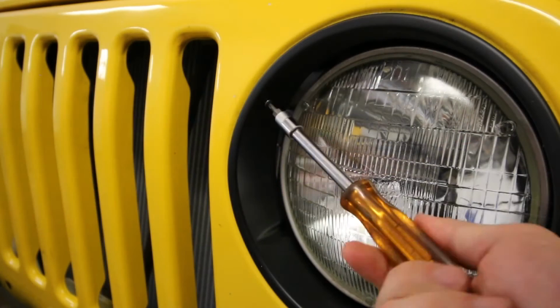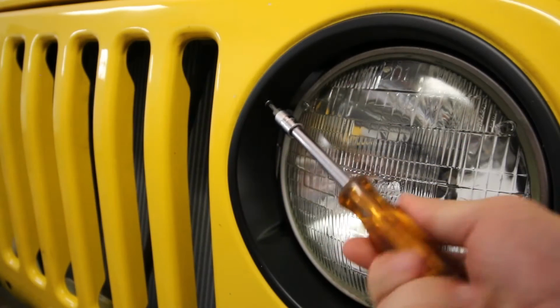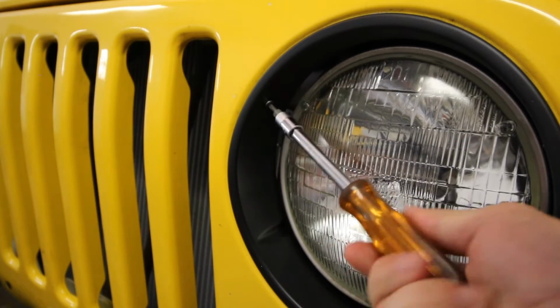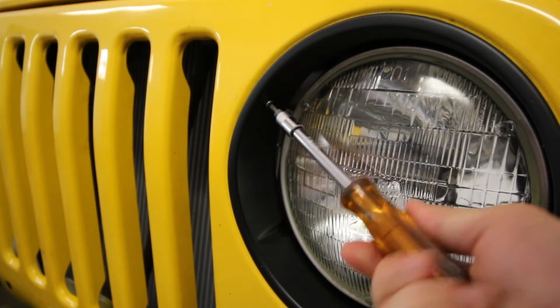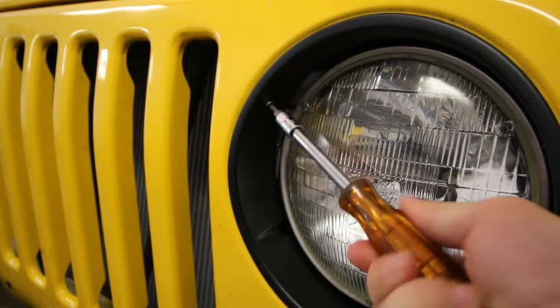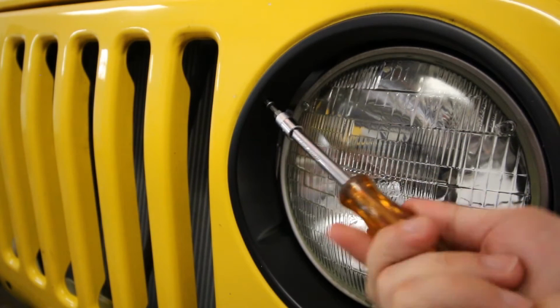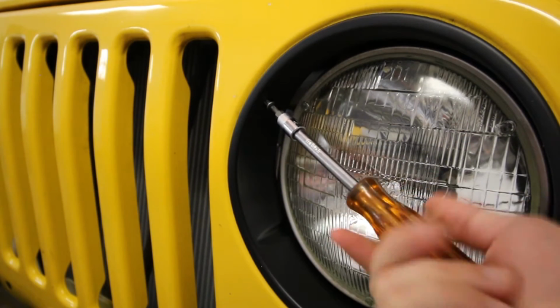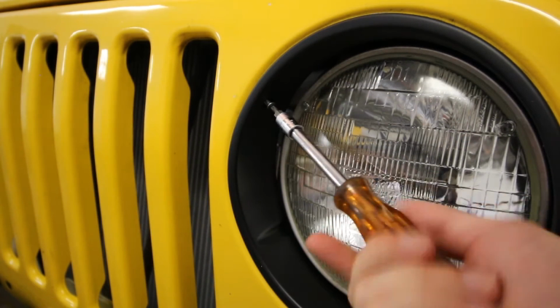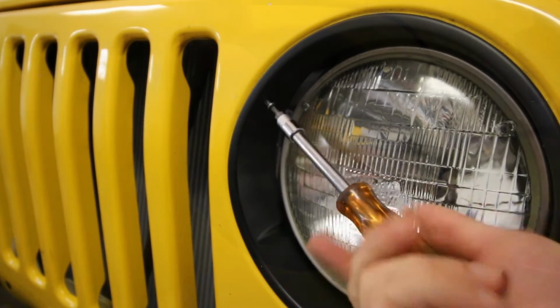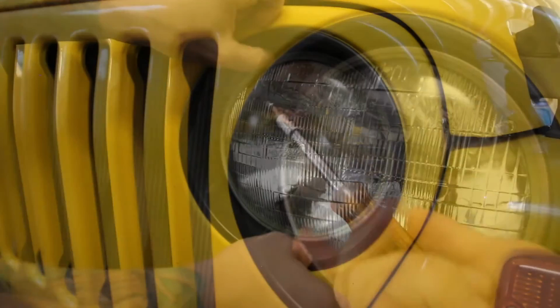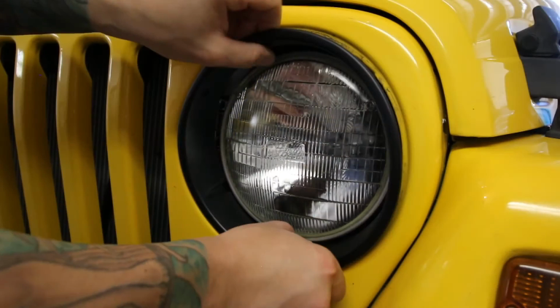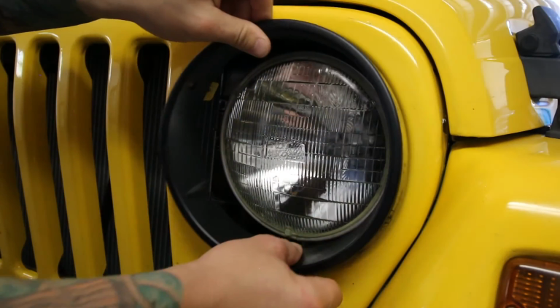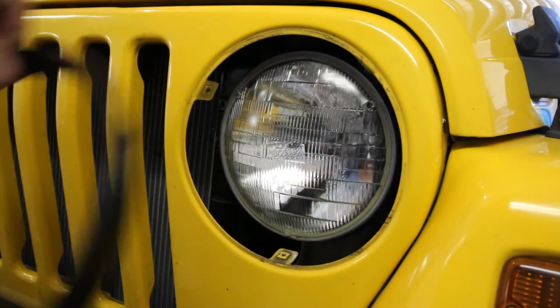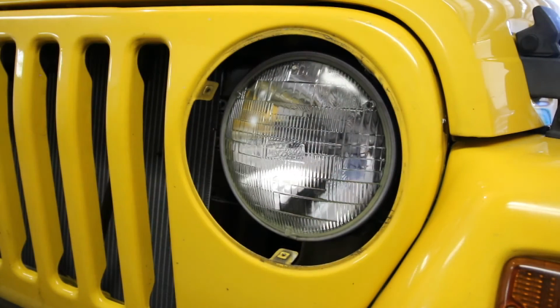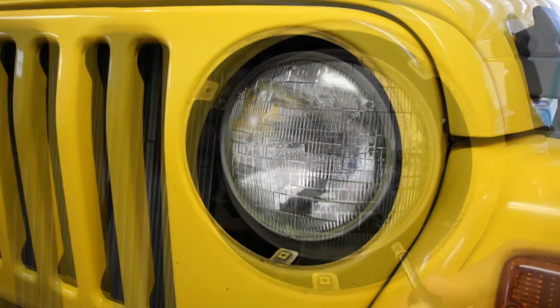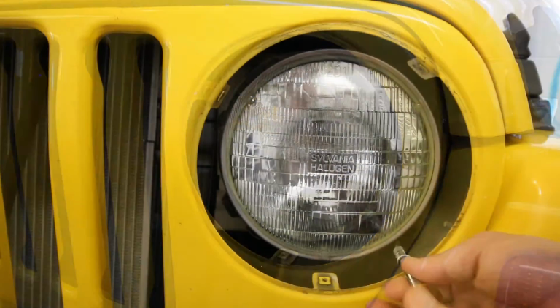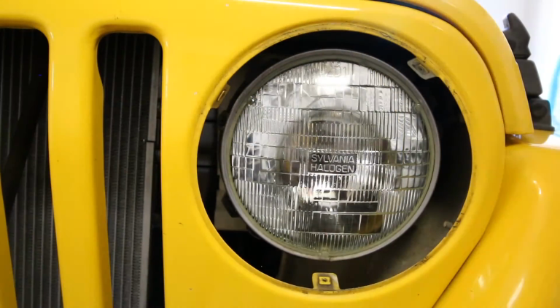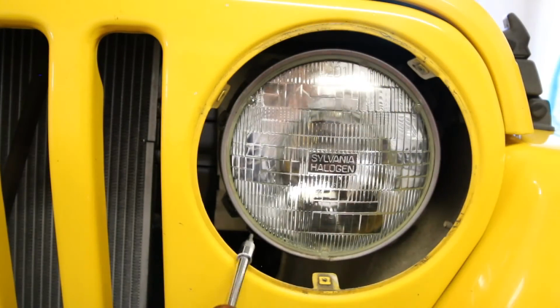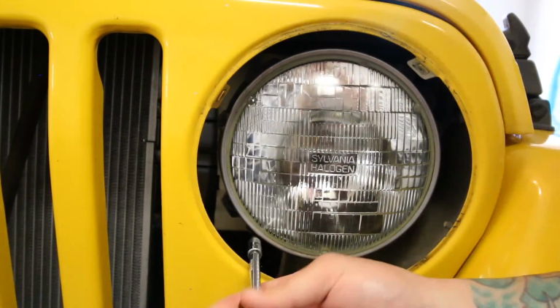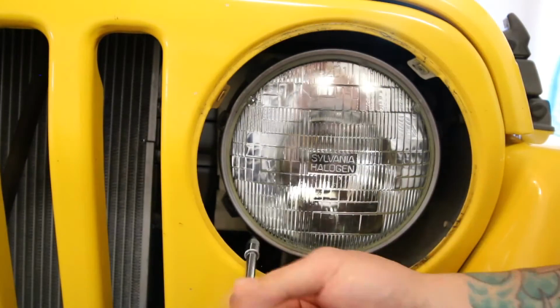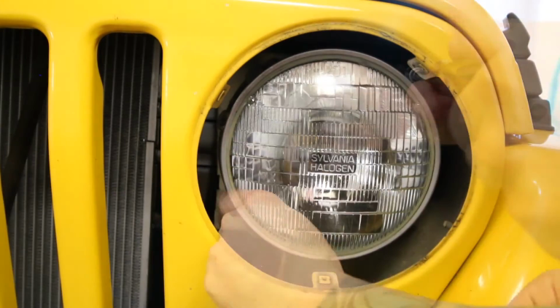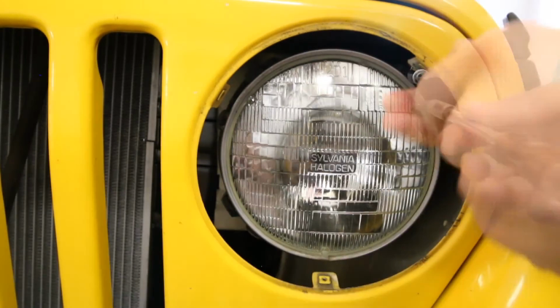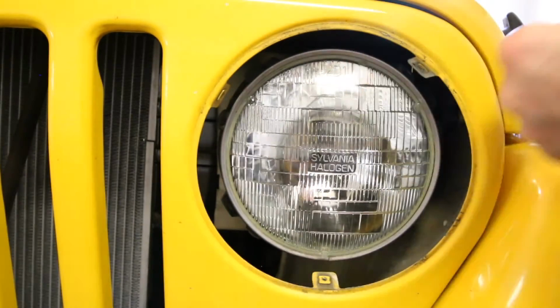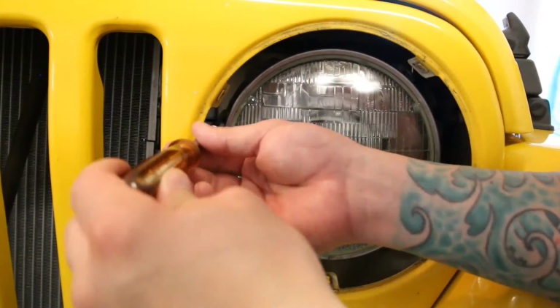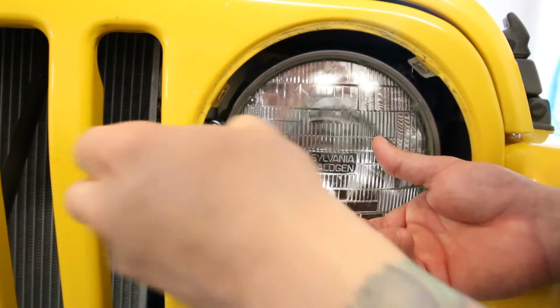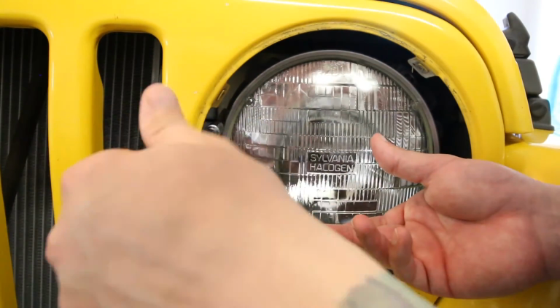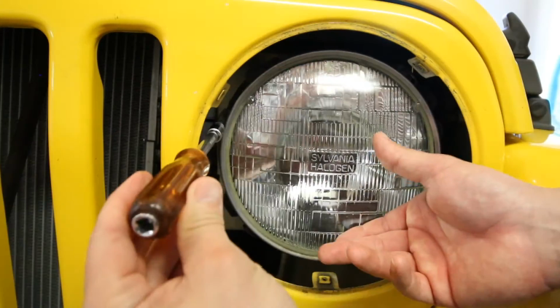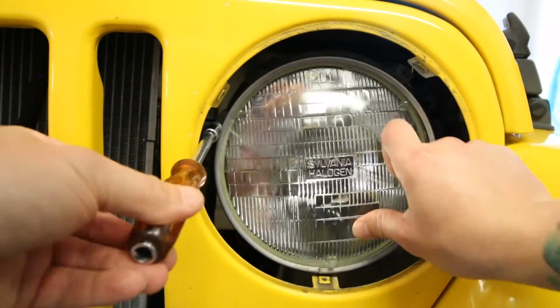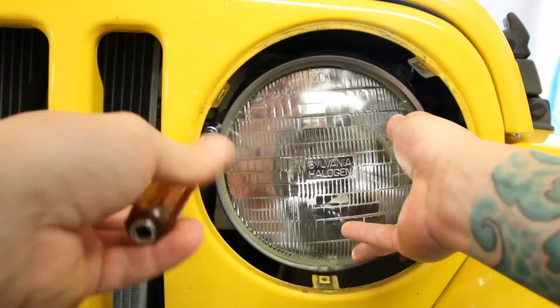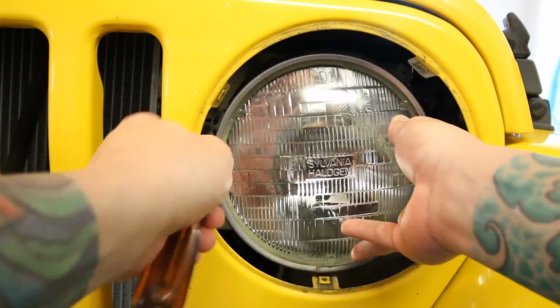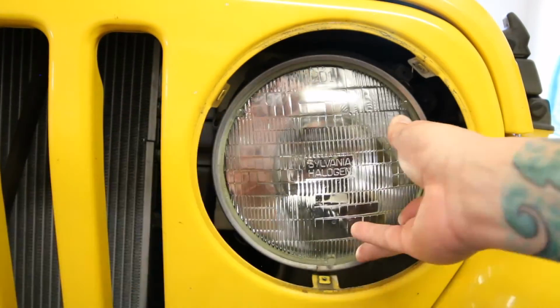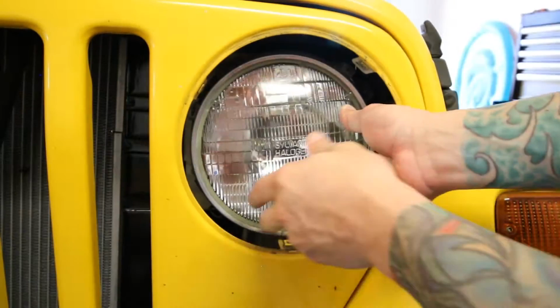To remove the stock halogen light, you'll first have to remove the headlight bezel. To do this, use a Torx T15 and pop out the three screws that hold in the bezel. Once you have it removed, remove the four T15 bolts that secure the headlight ring into place.